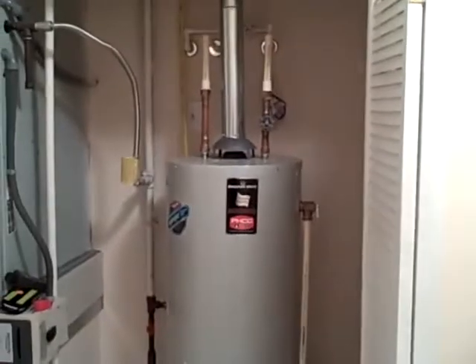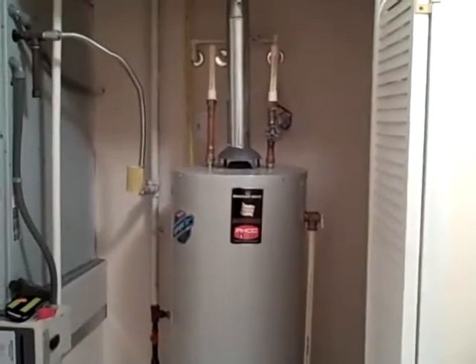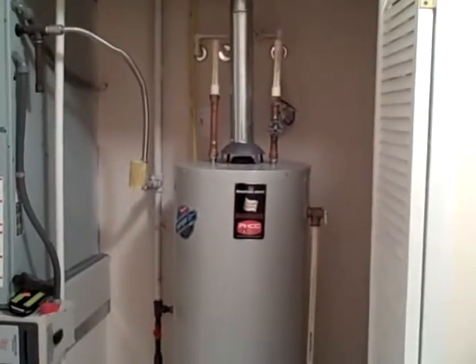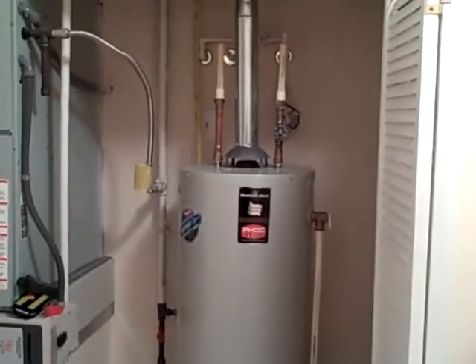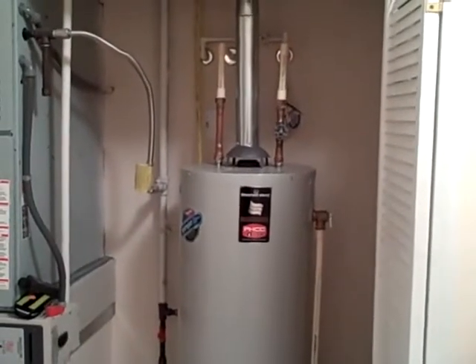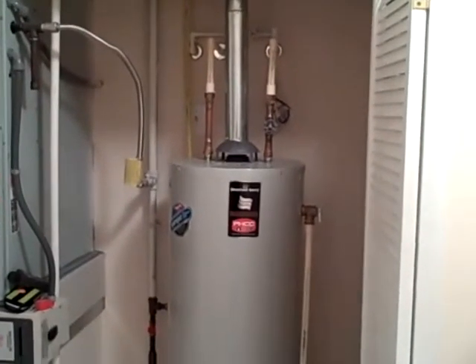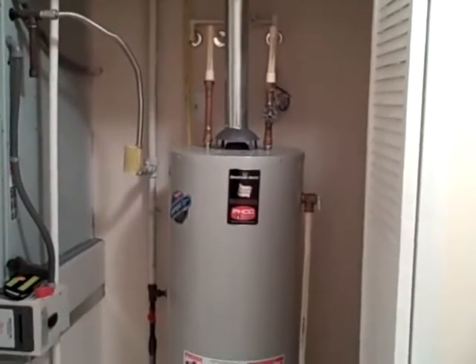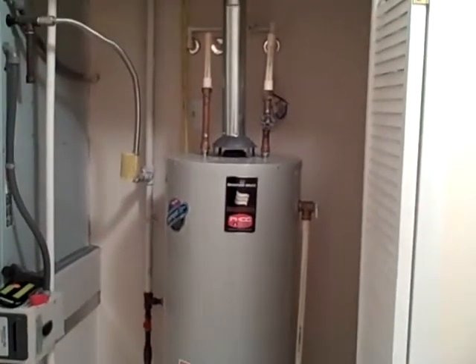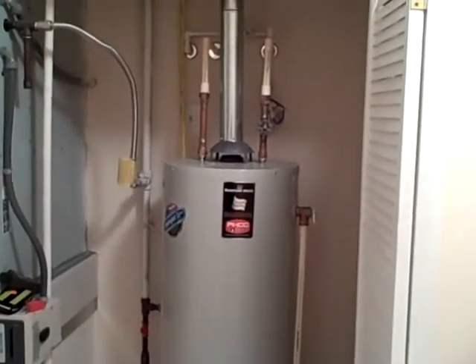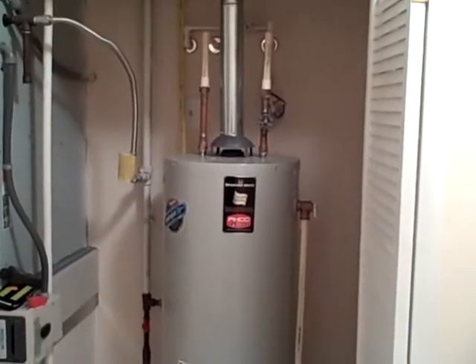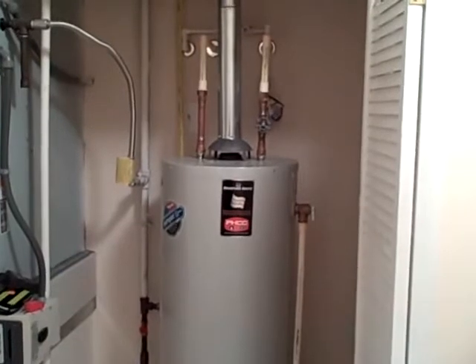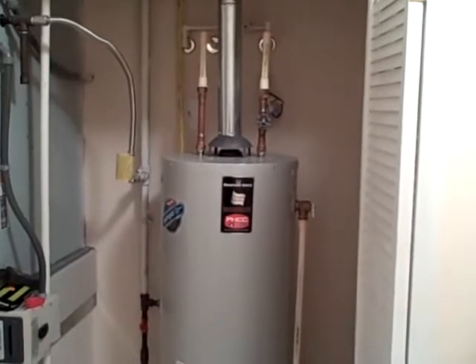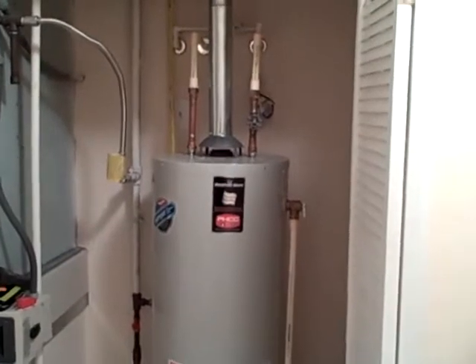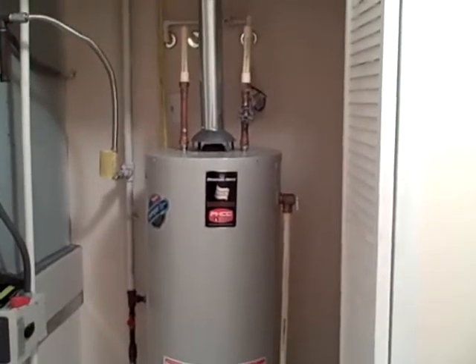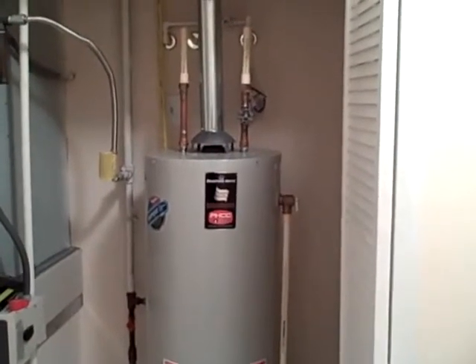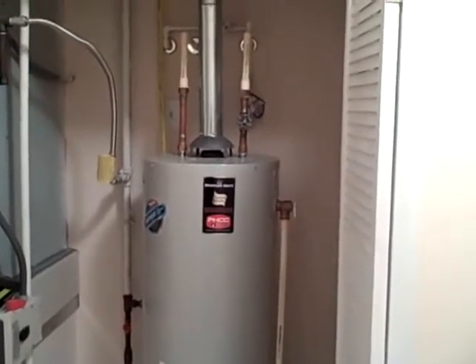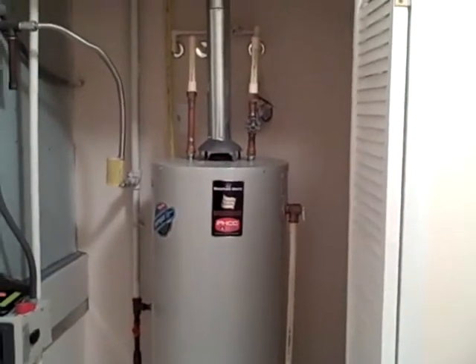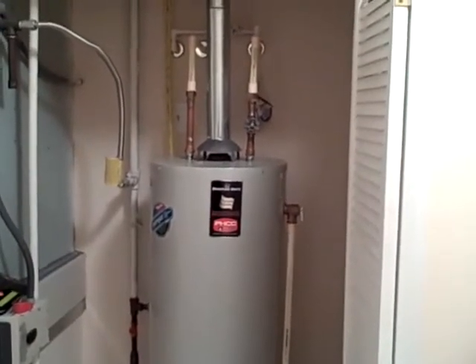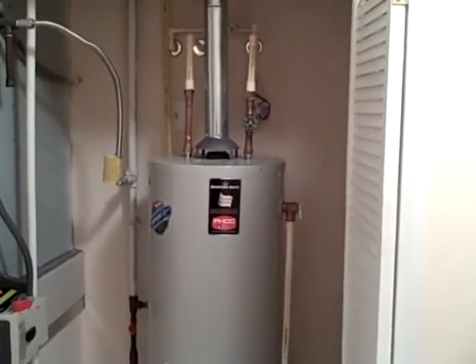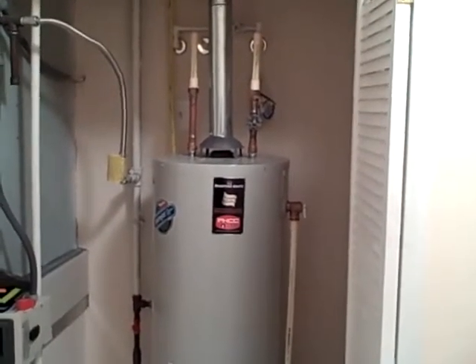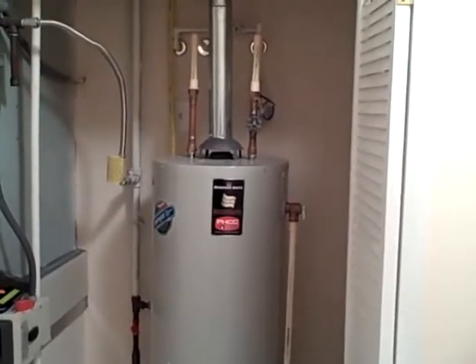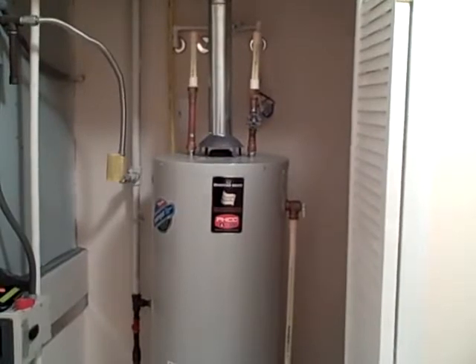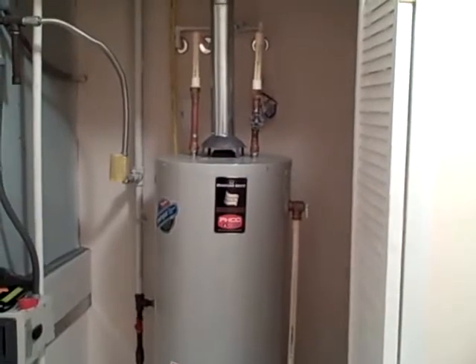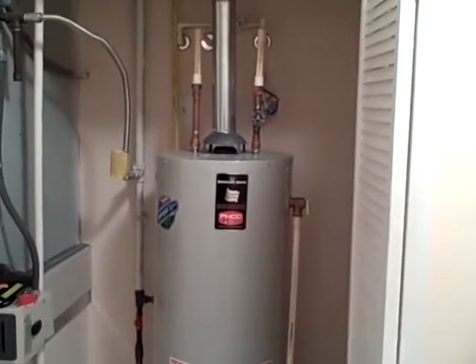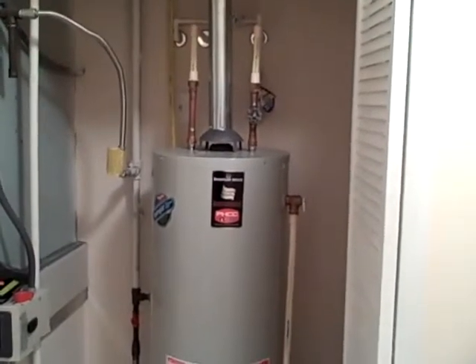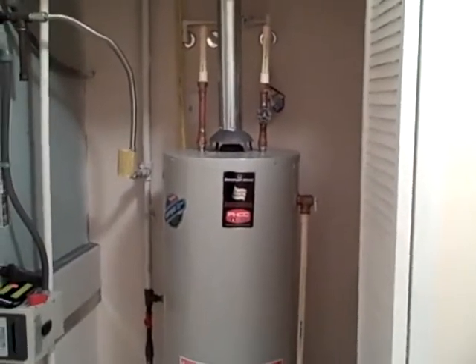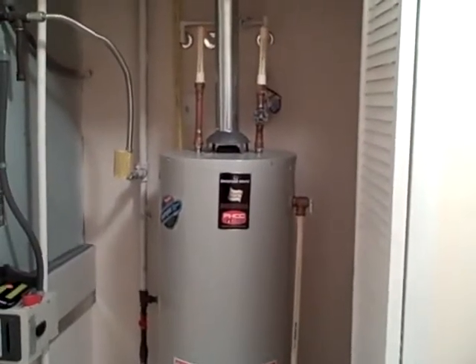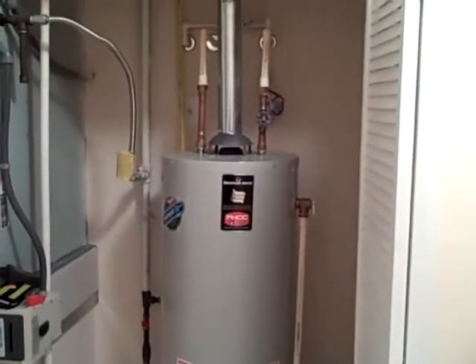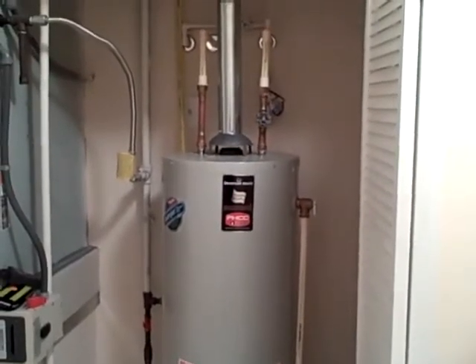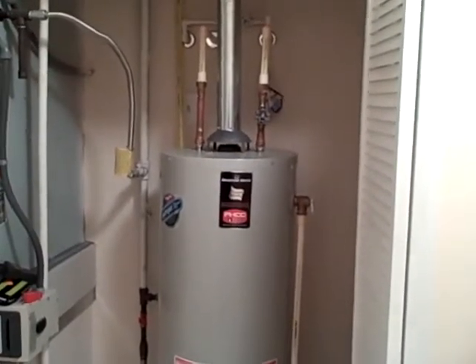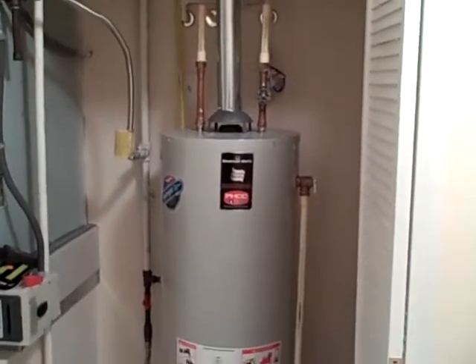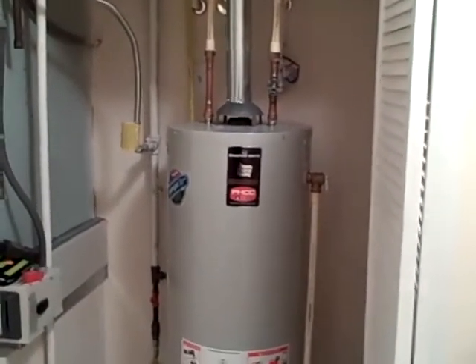Hi, this is Alan Davis with Elite Home Inspections, serving the Greater Louisville, Kentucky, Southern Indiana area. If you have any questions, you can contact us at 502-648-9294 or on the web at EliteHomeInspections.net.